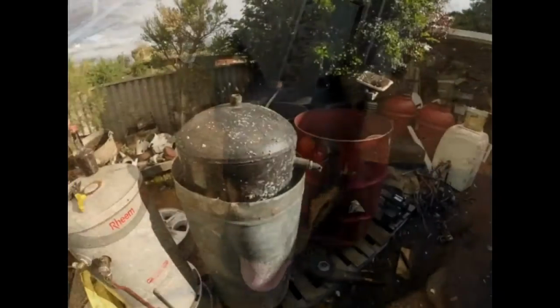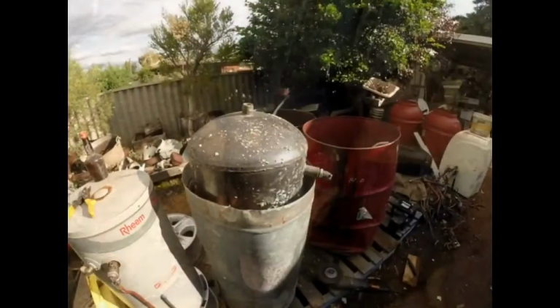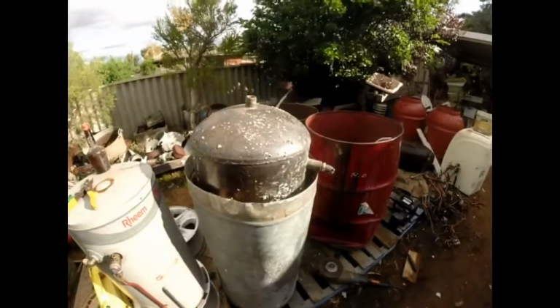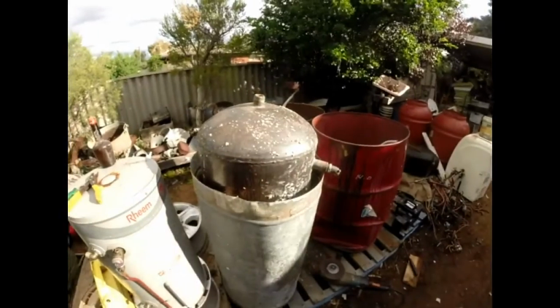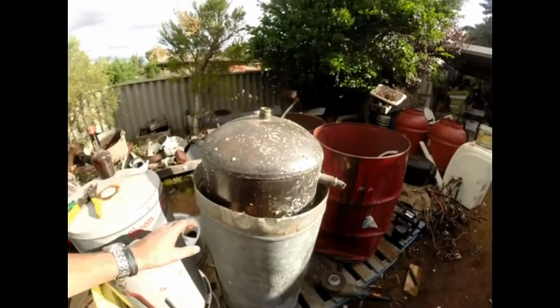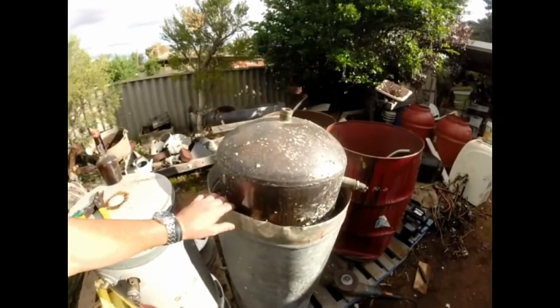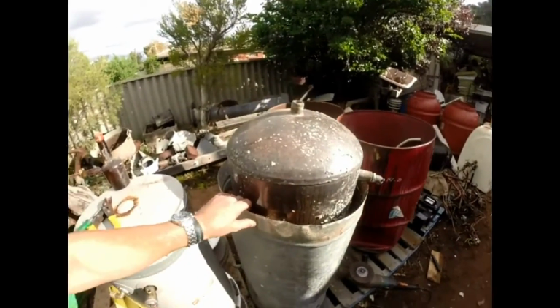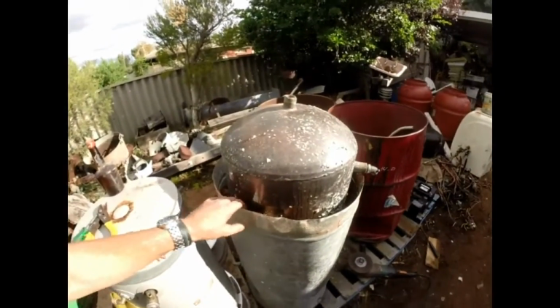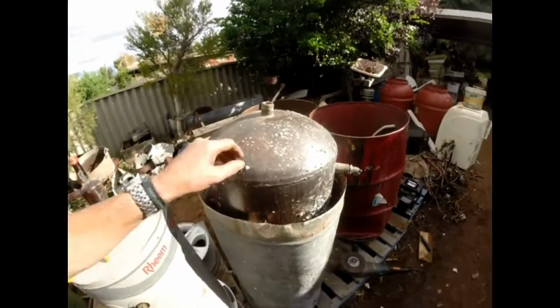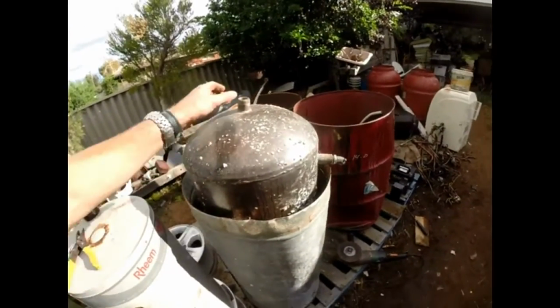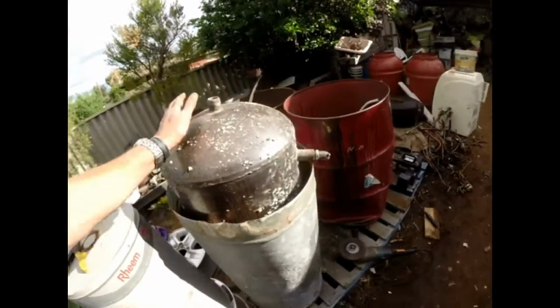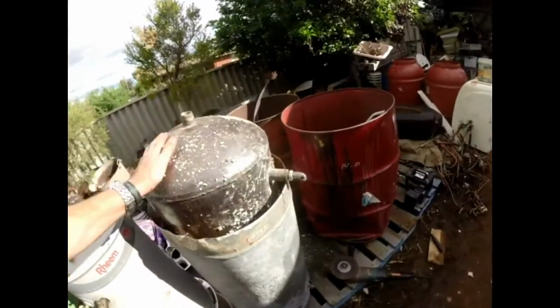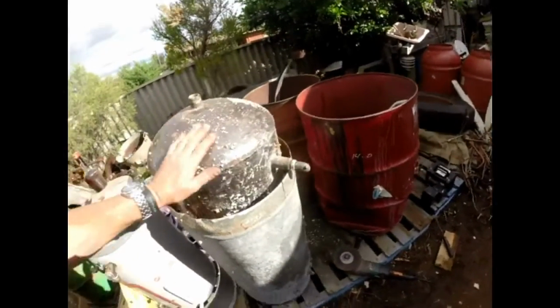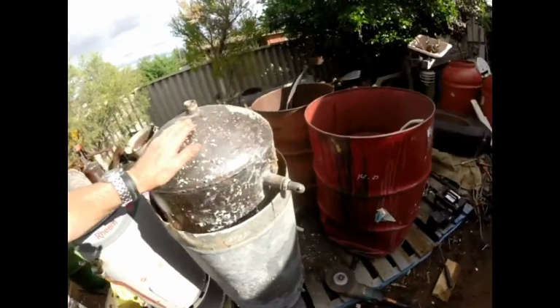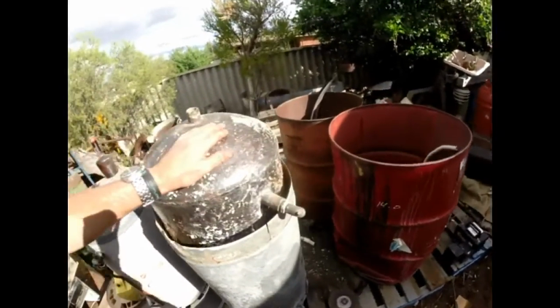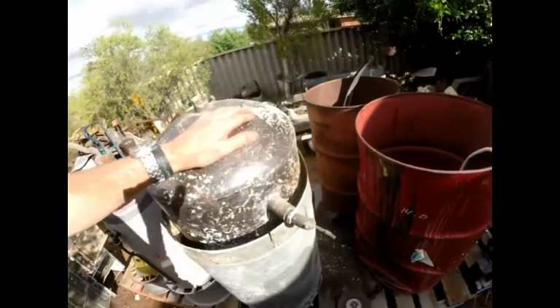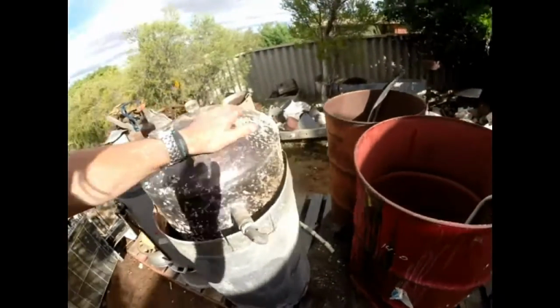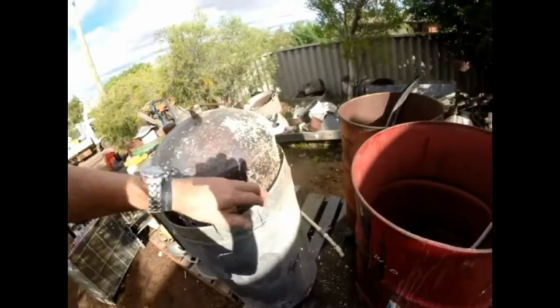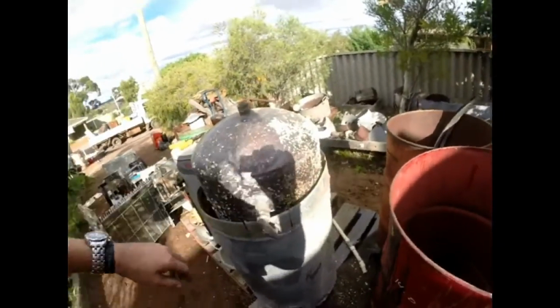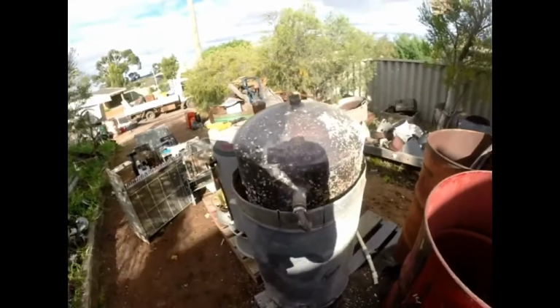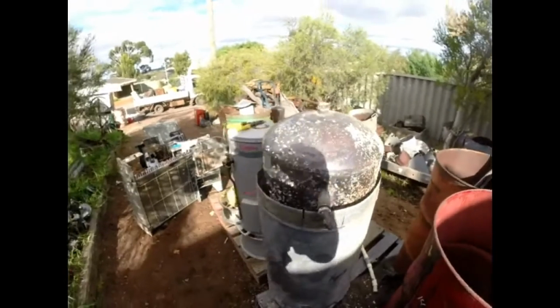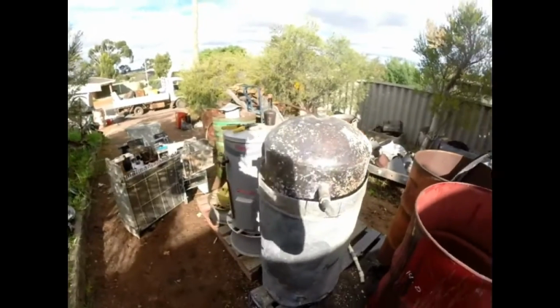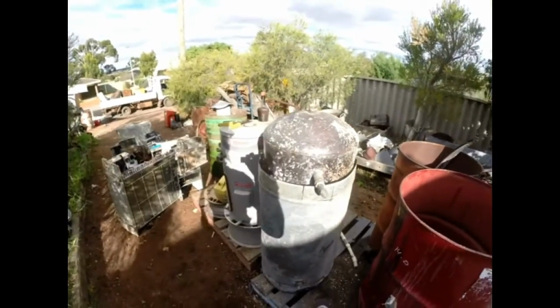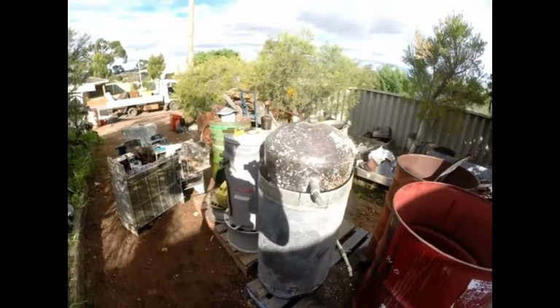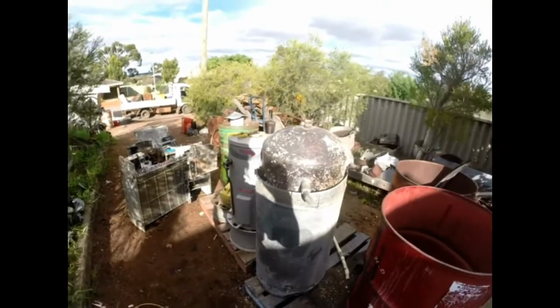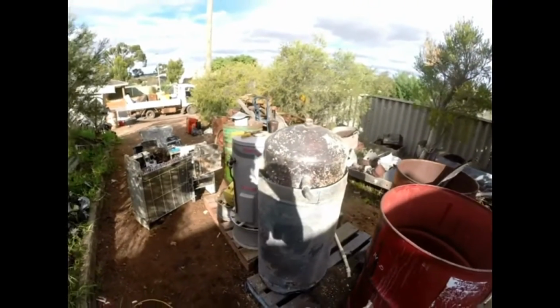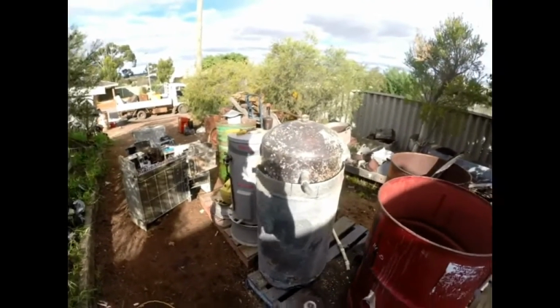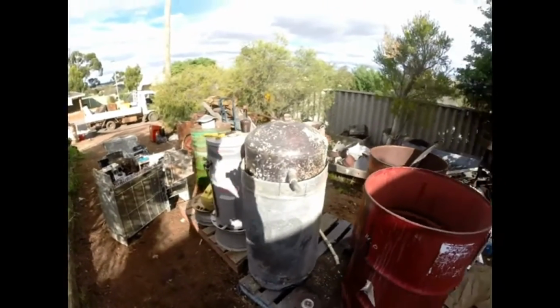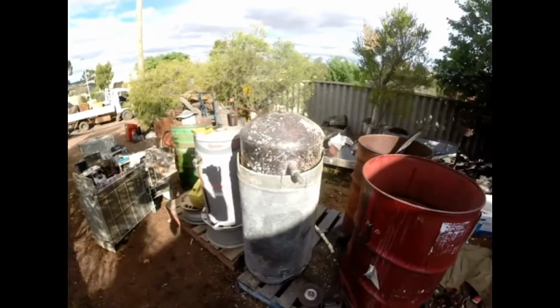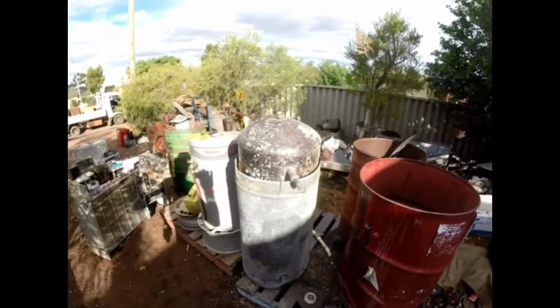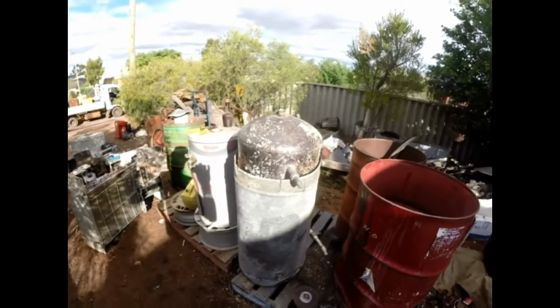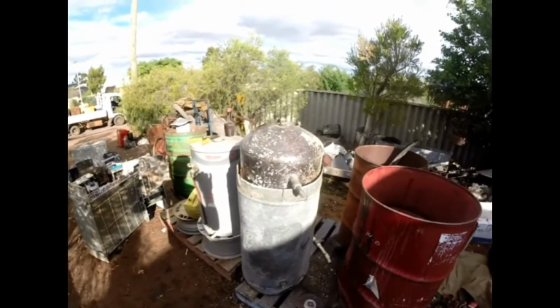G'day fellas. Billy, how you well? This here, fellas, is a really old, probably post-1920s era water heater.